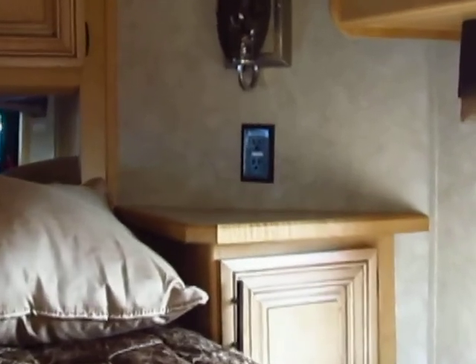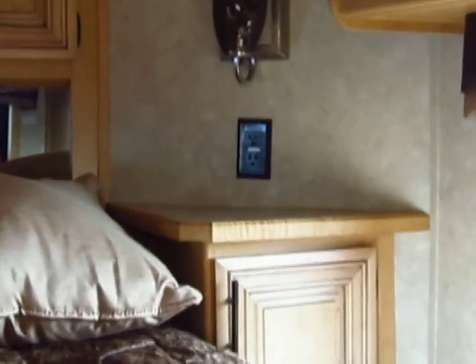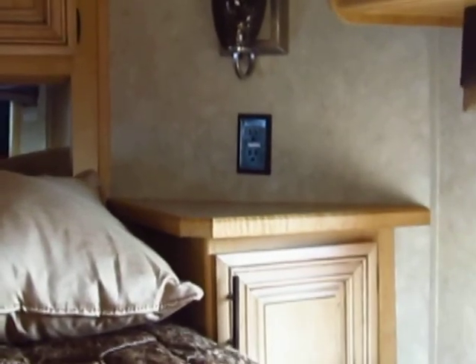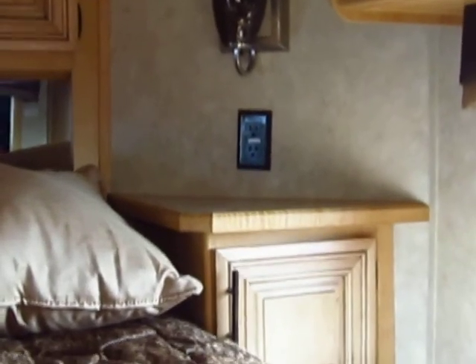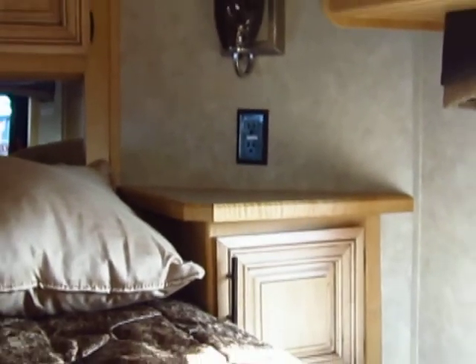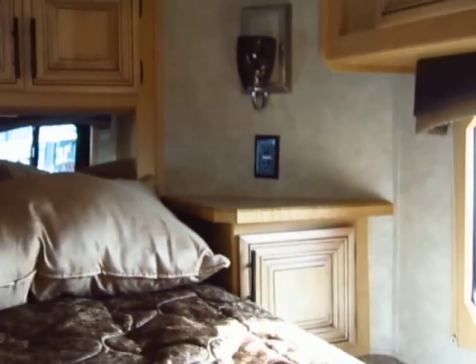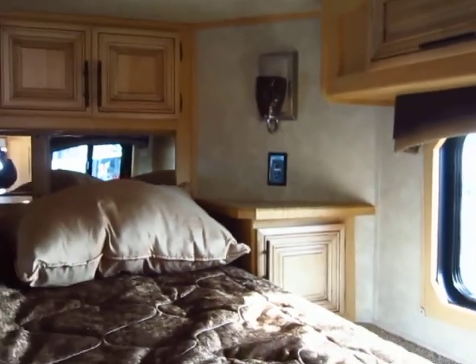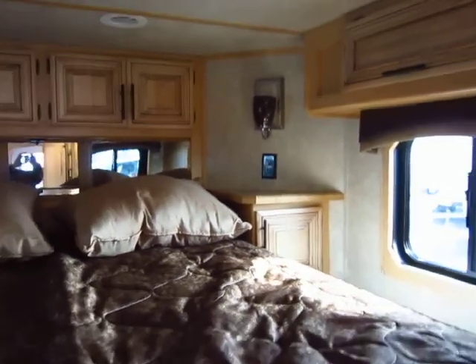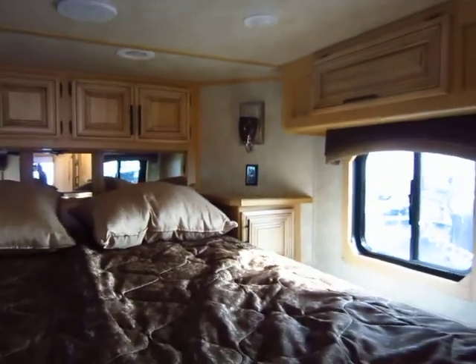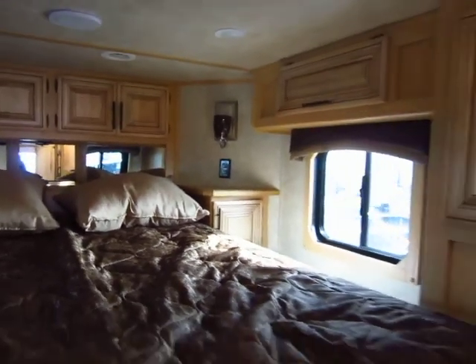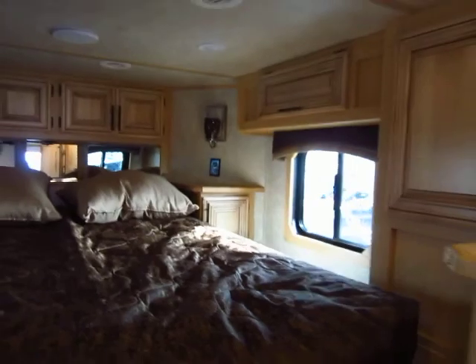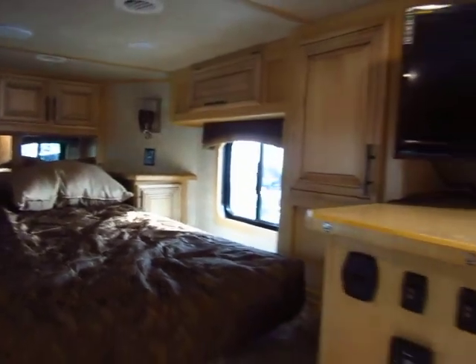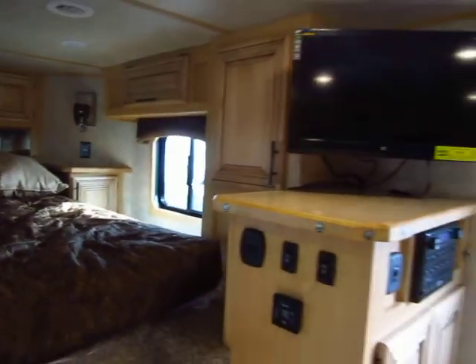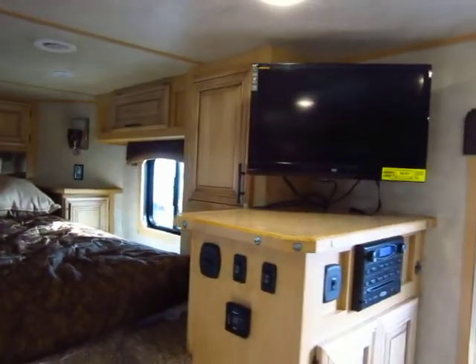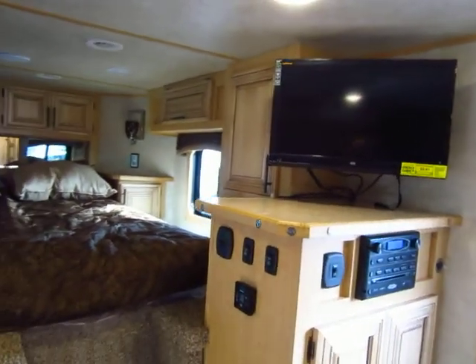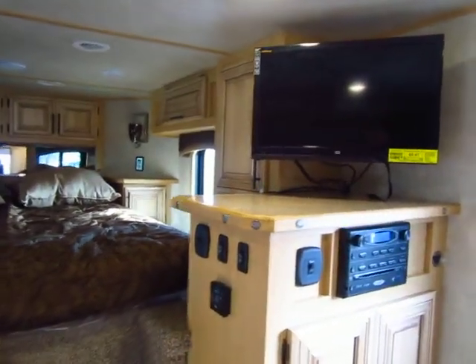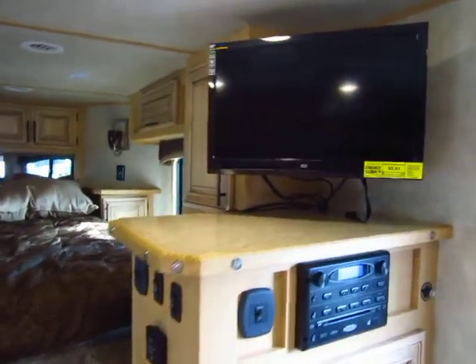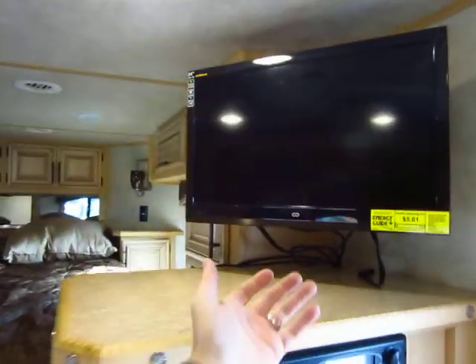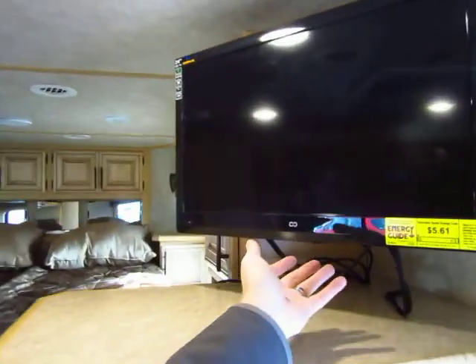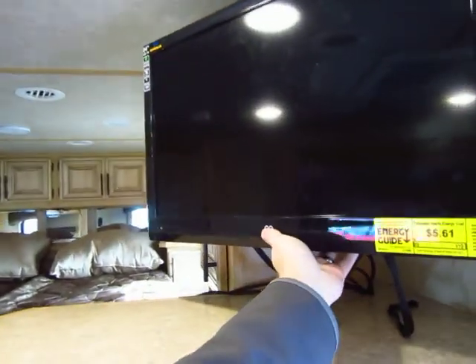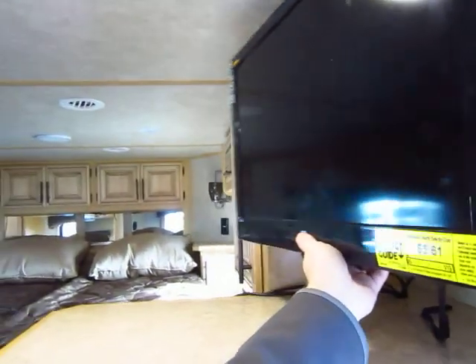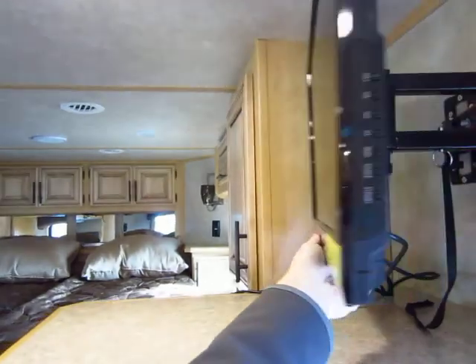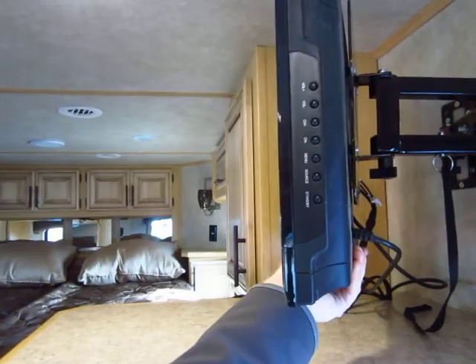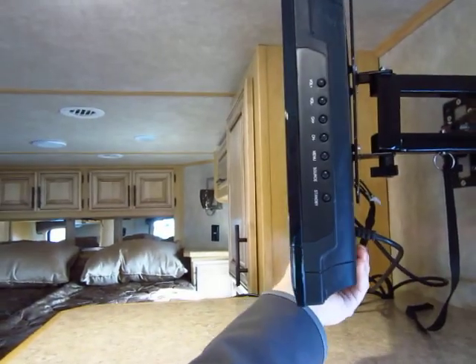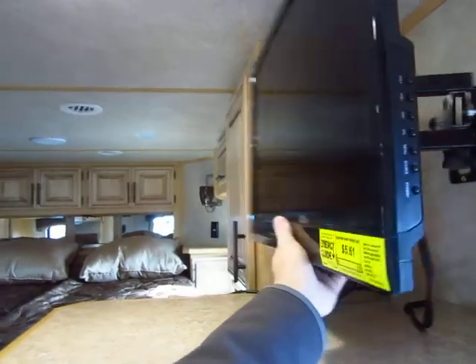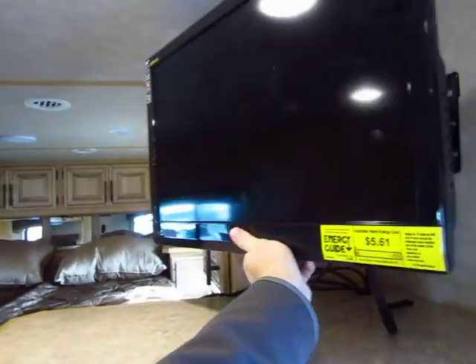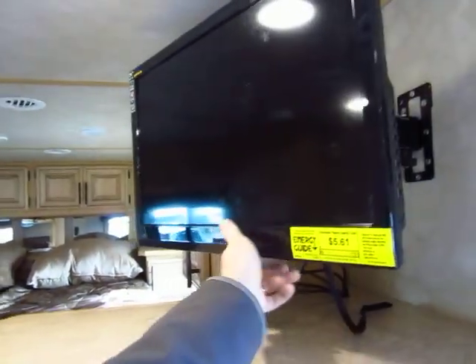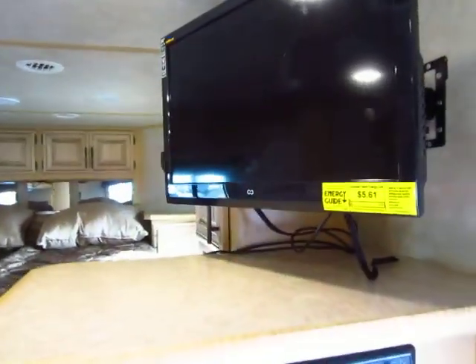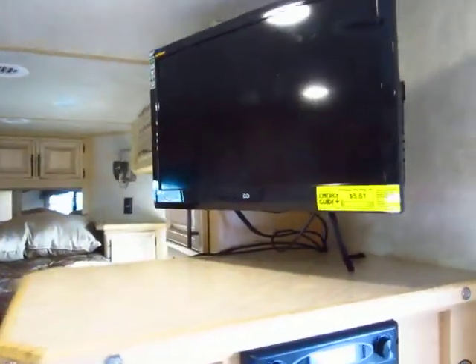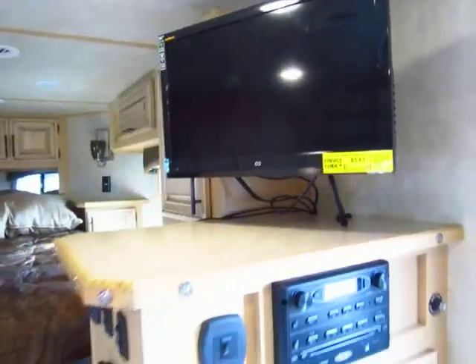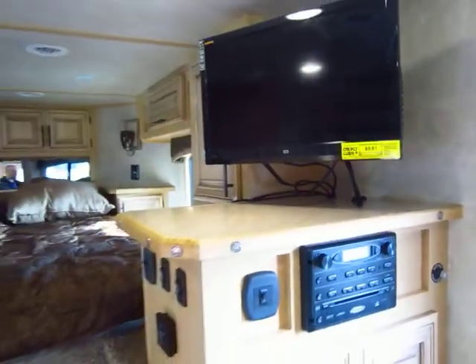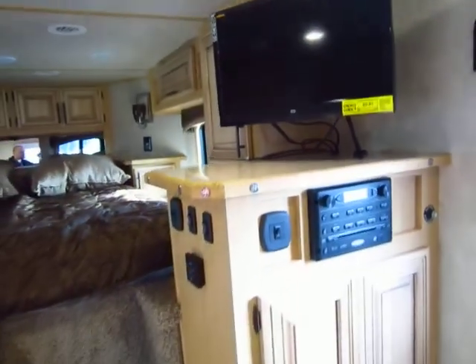Cowboys and cowgirls out there with CPAP machines and whatnot, you're all set in this thing — it can take care of you. Your television is on a big swing arm, so at night if you want to swing it around to face the bedroom, you can do that. It can face anywhere you want. It's on a perfect design.